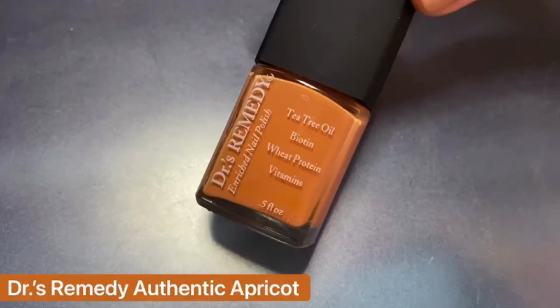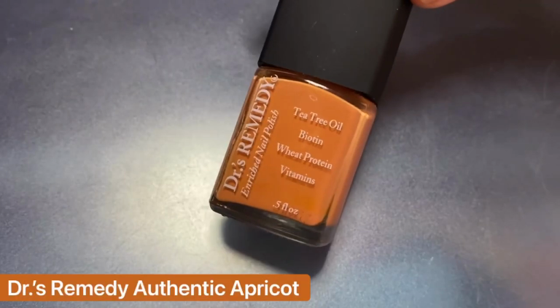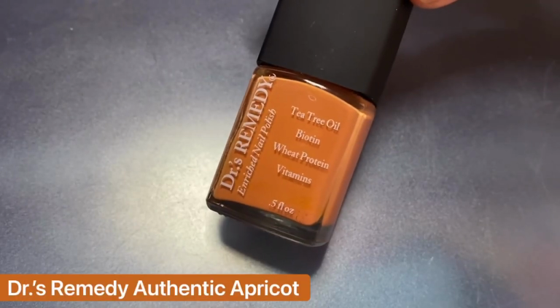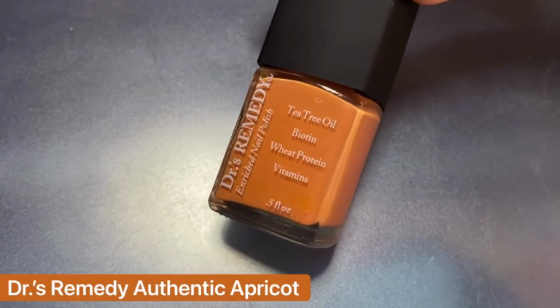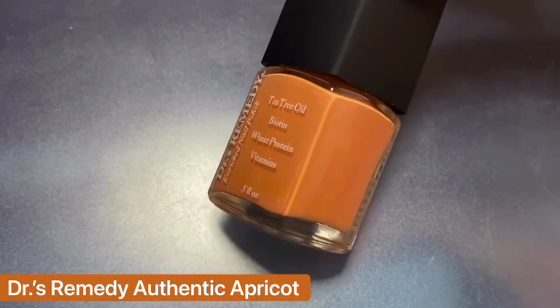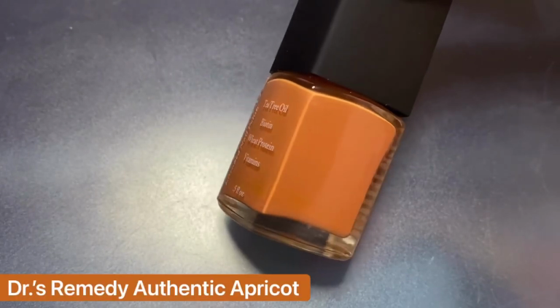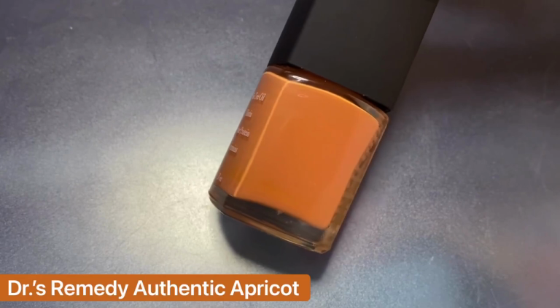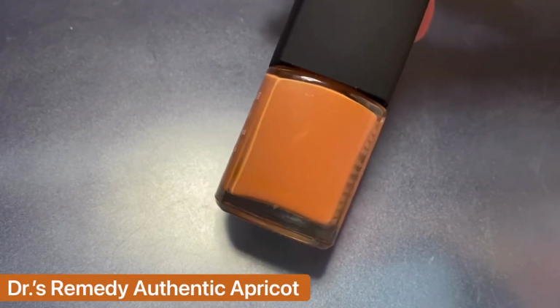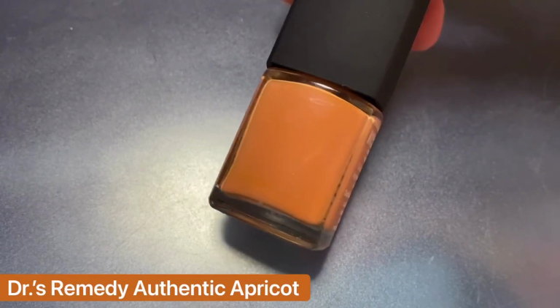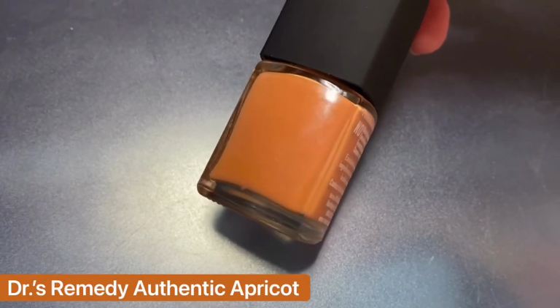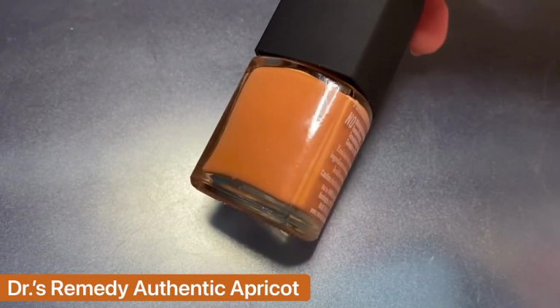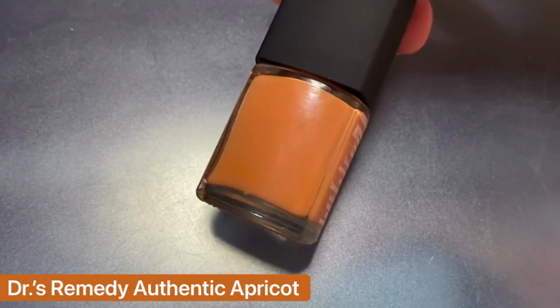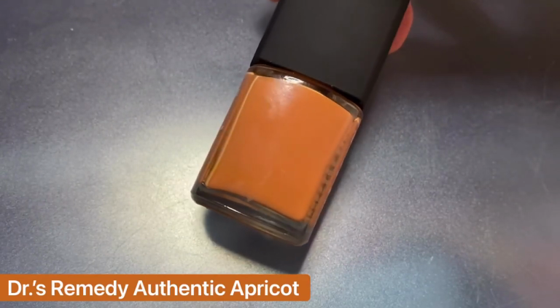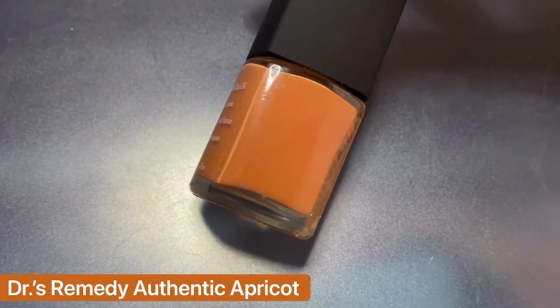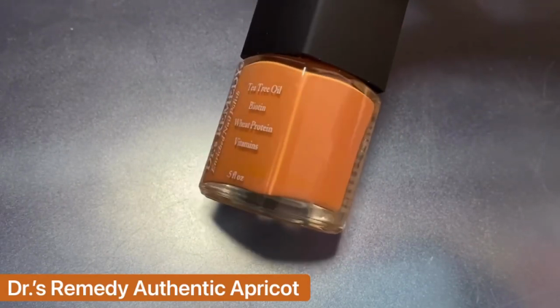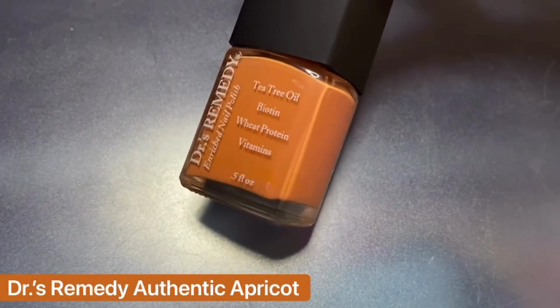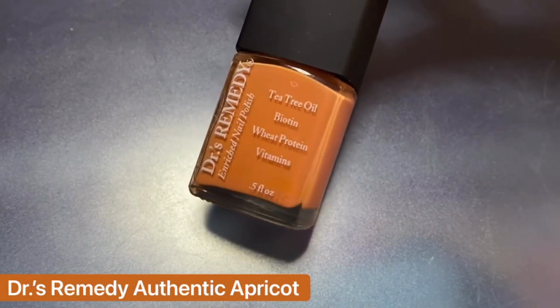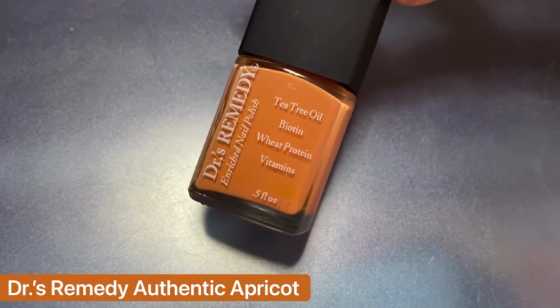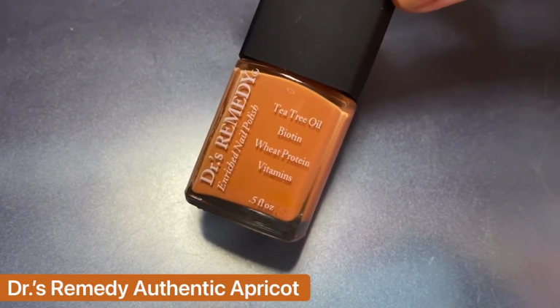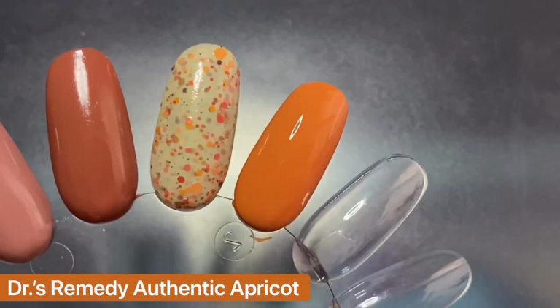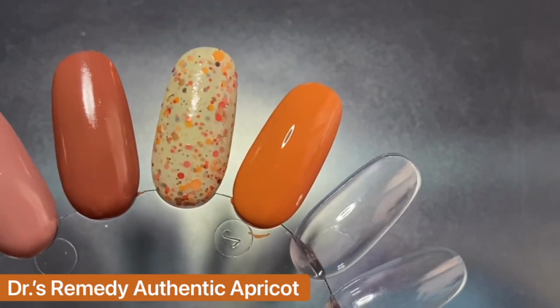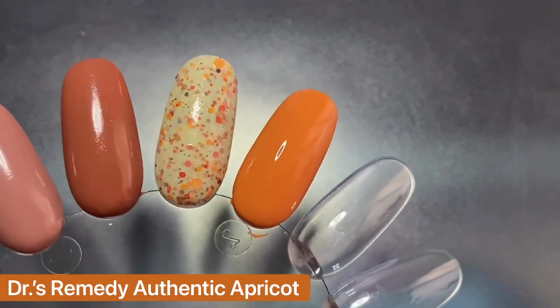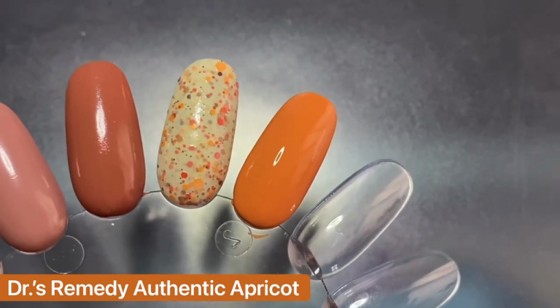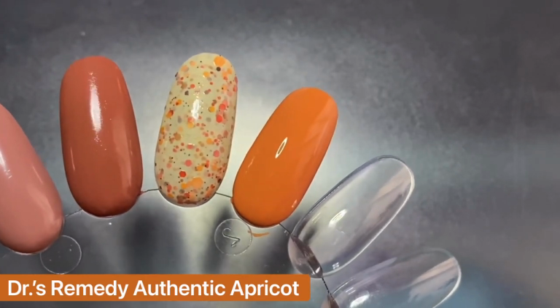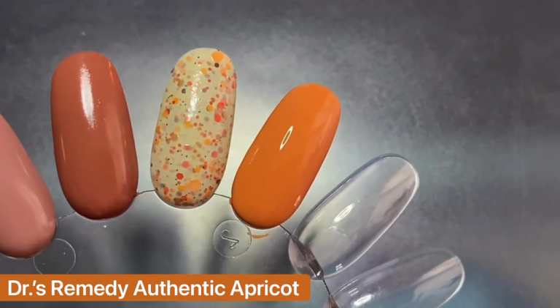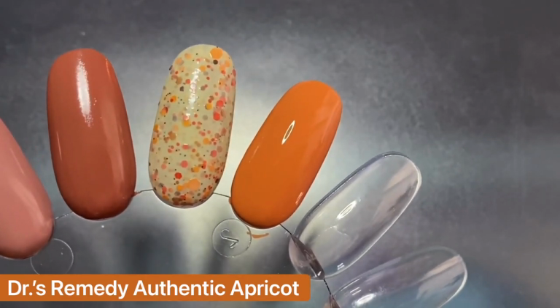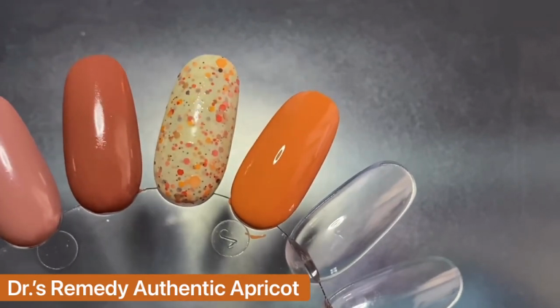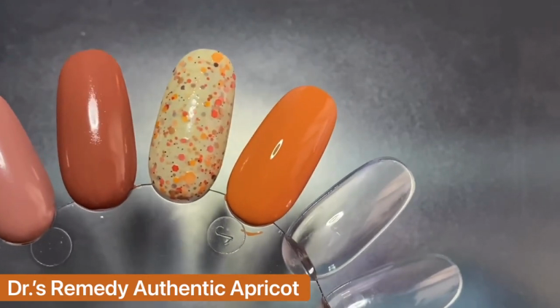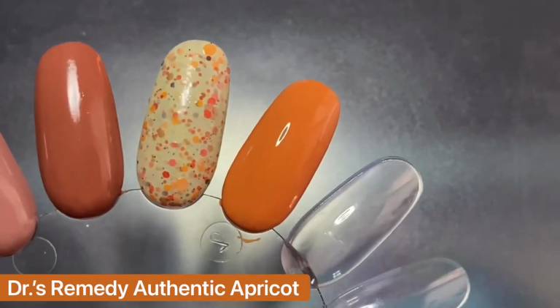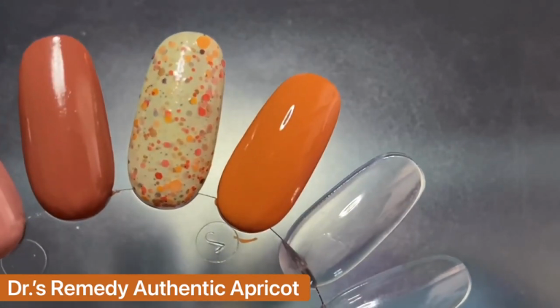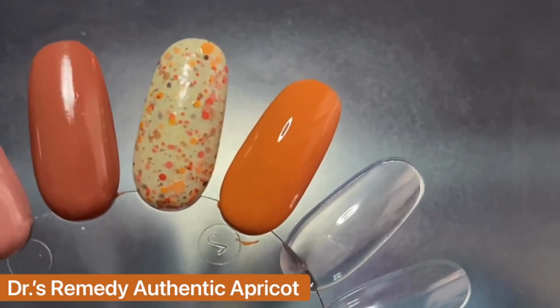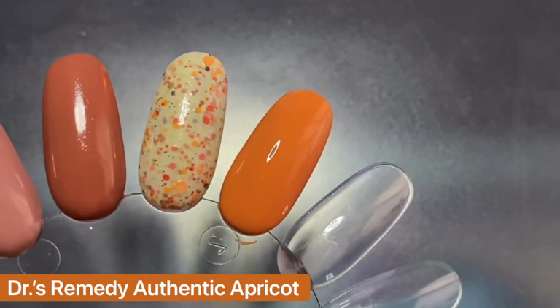If I had to choose an orange, I would choose Authentic Apricot from Doctor's Remedy. I think it's just so so beautiful, but unfortunately I'm not sure what happened to my swatch footage — this is two coats.